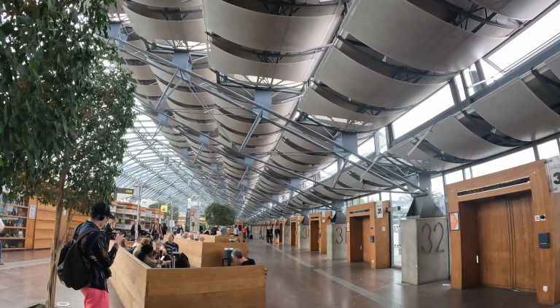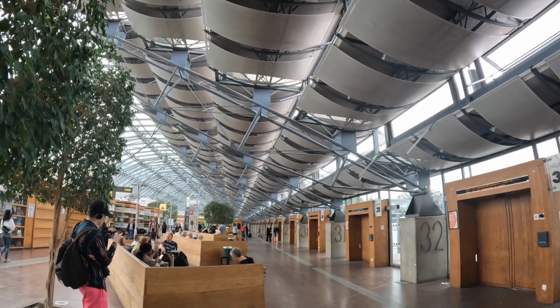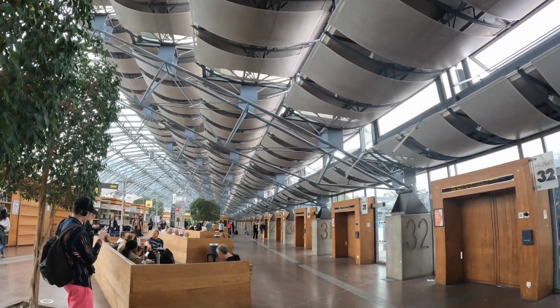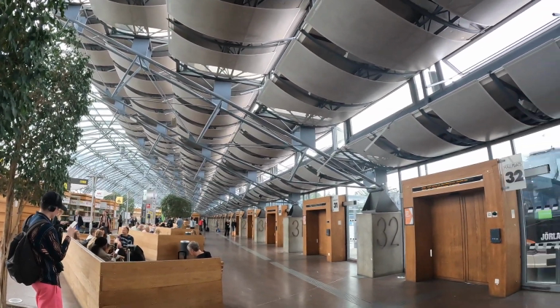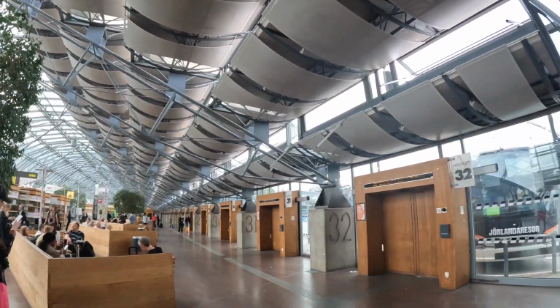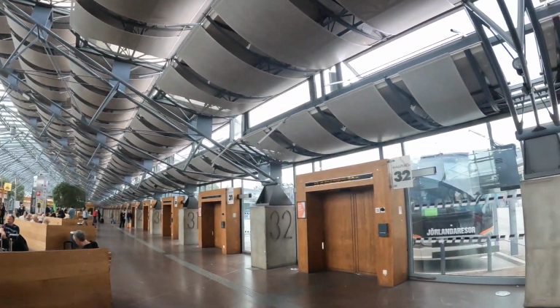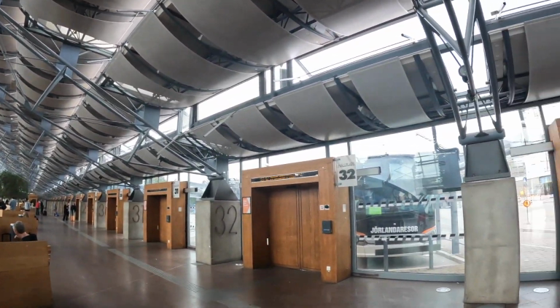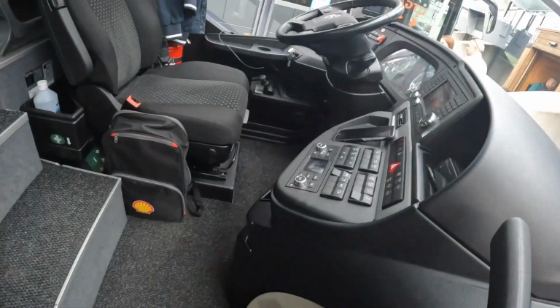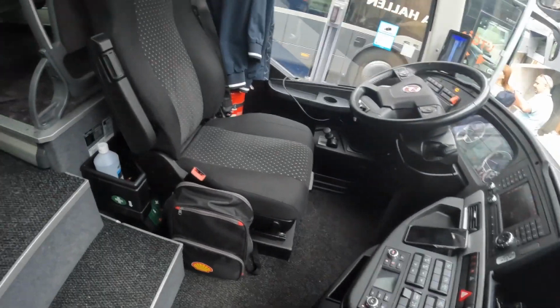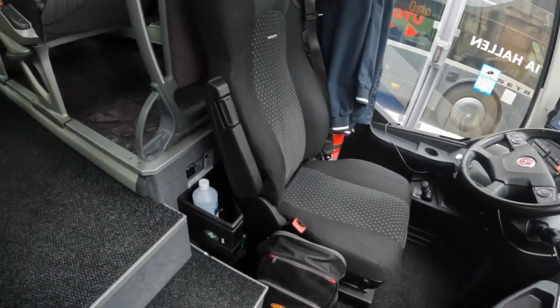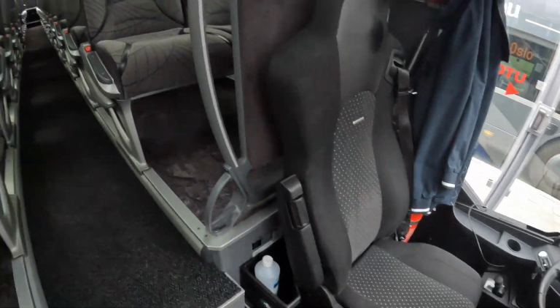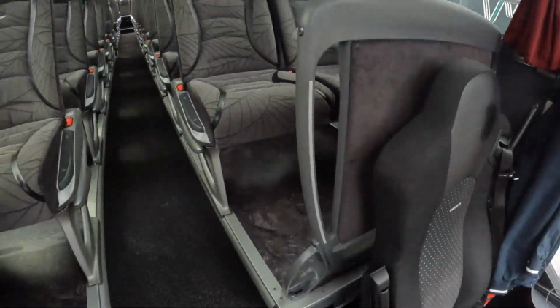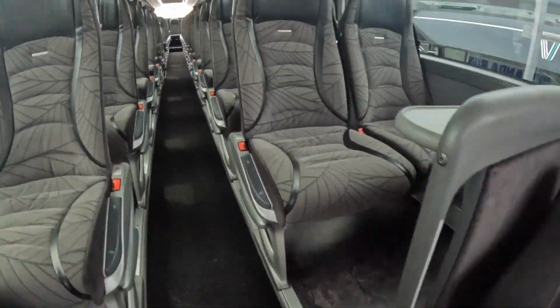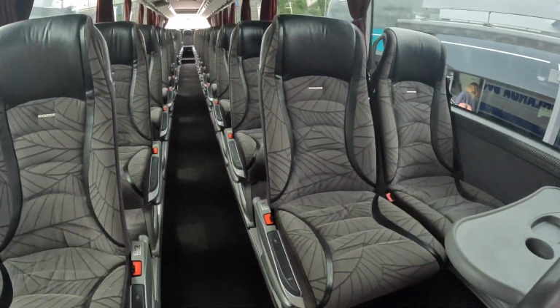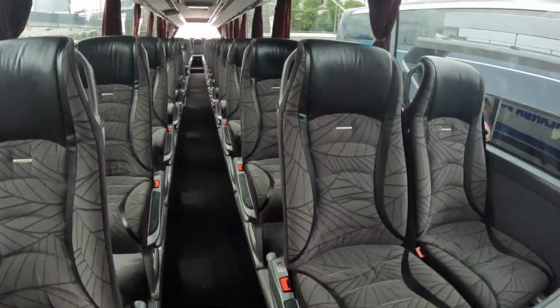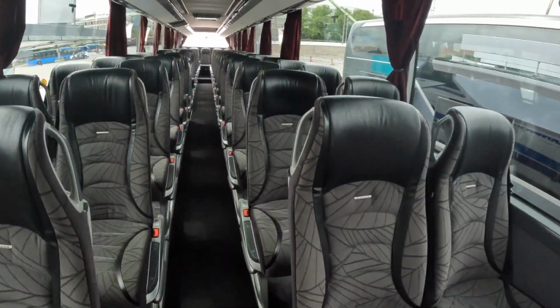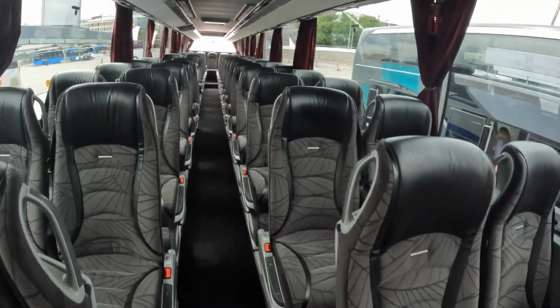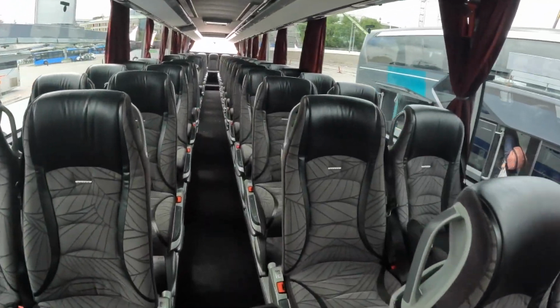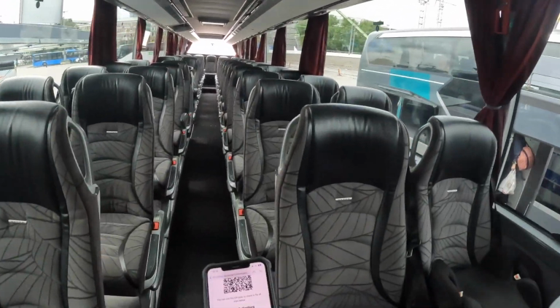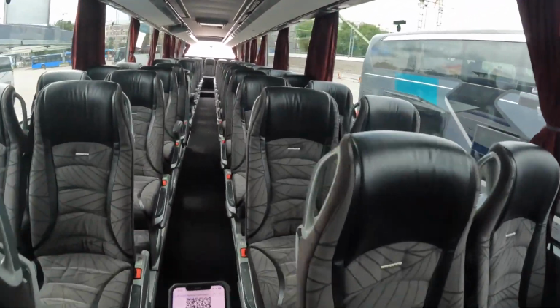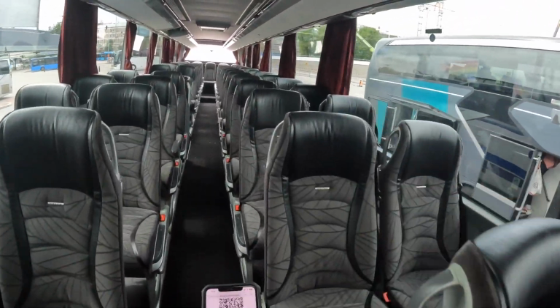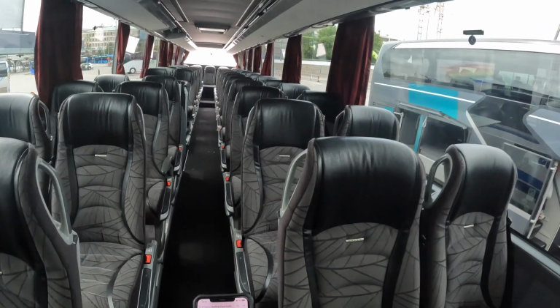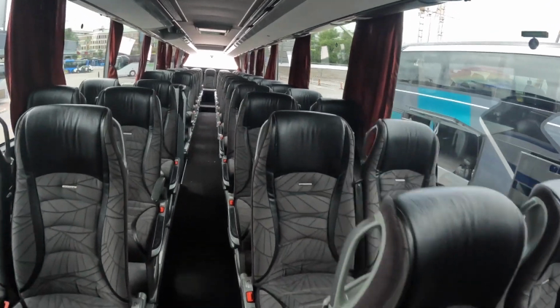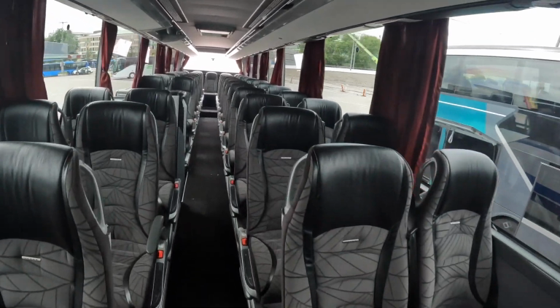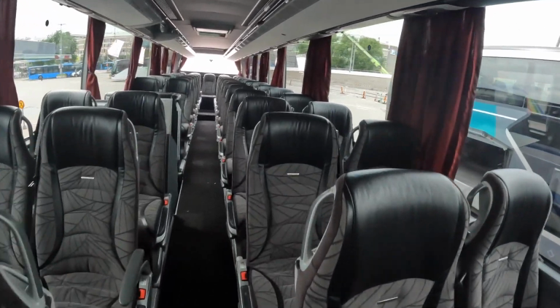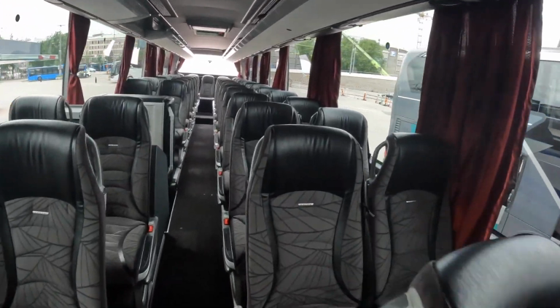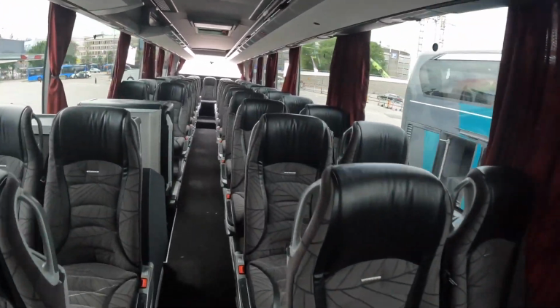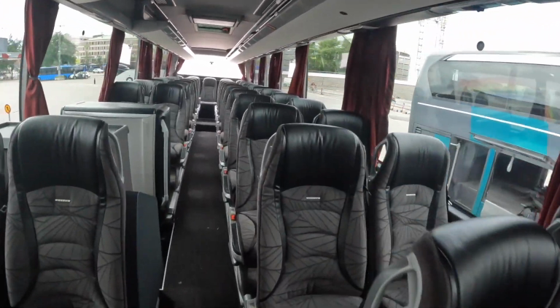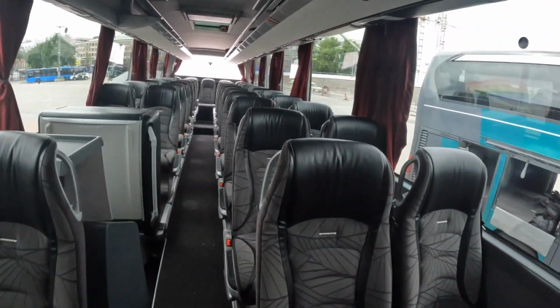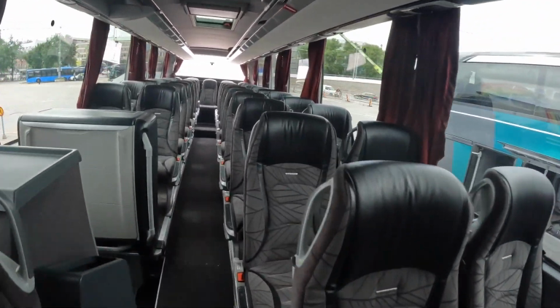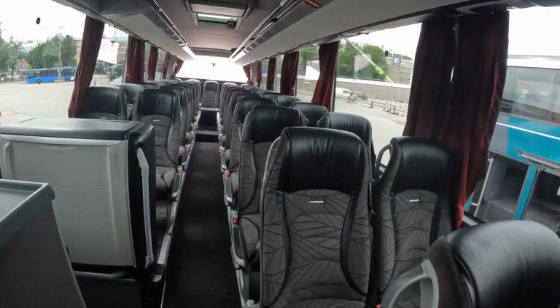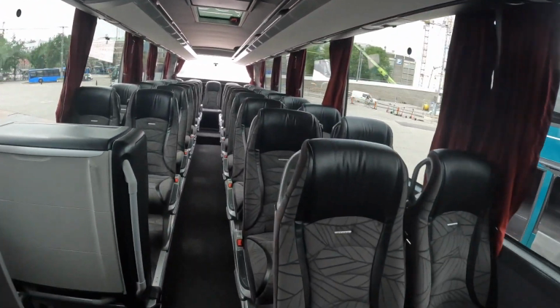The bus has arrived at the gate, so it's now time to get on board. This is run by a third-party coach company for Flixbus, and it's around 30 minutes down to Gothenburg Airport.